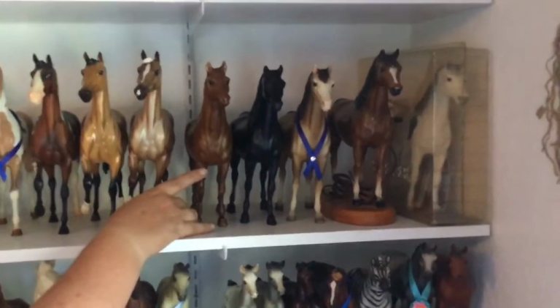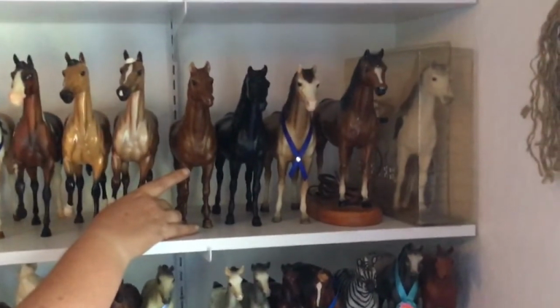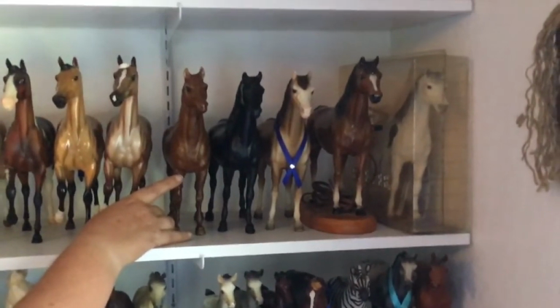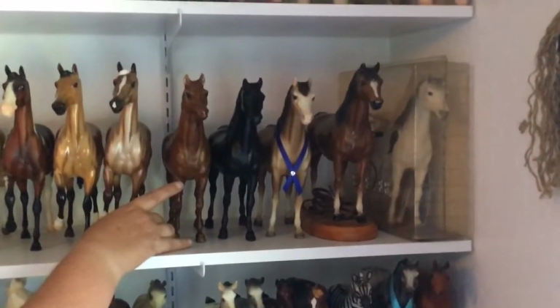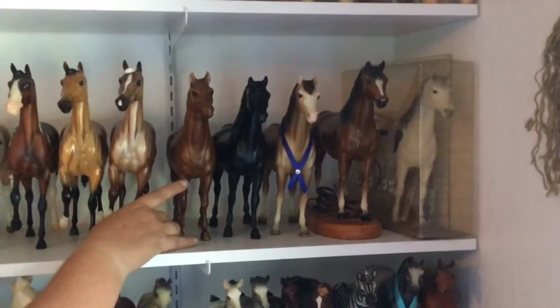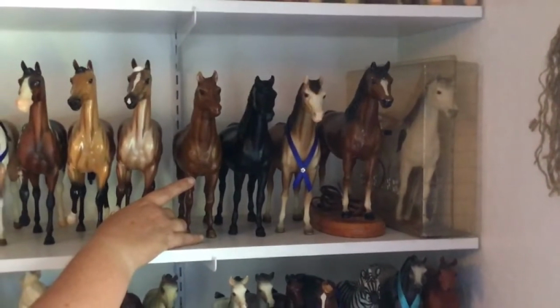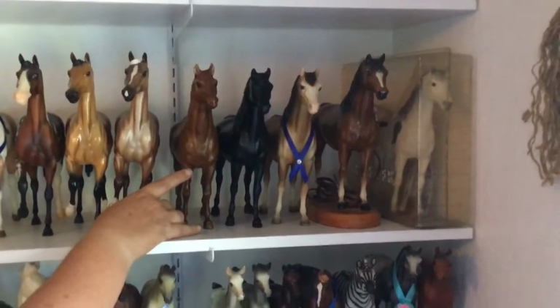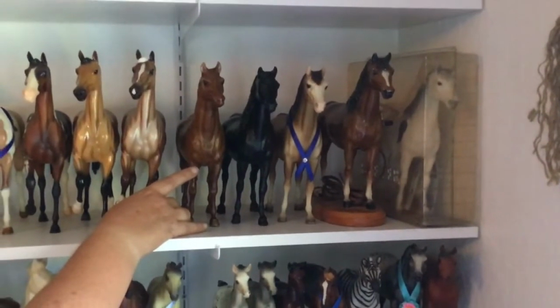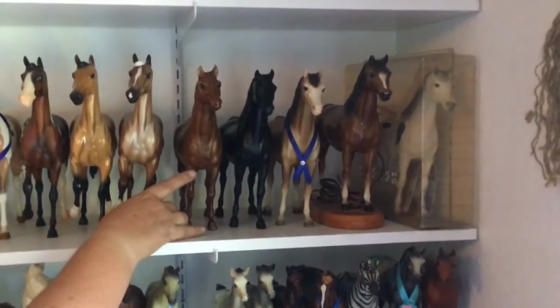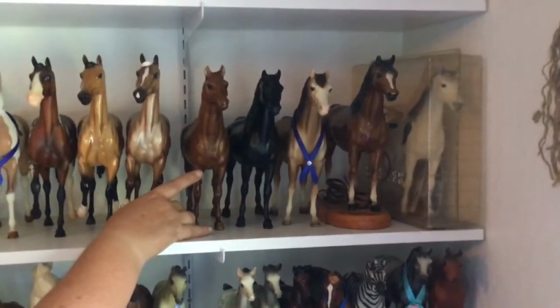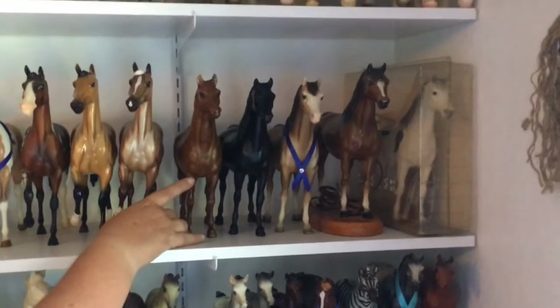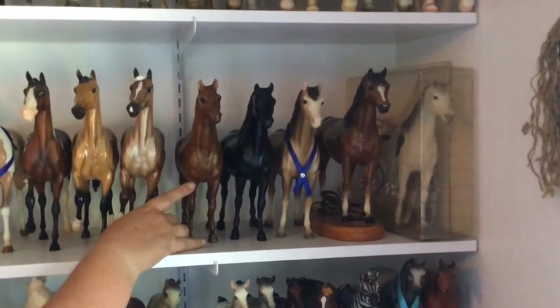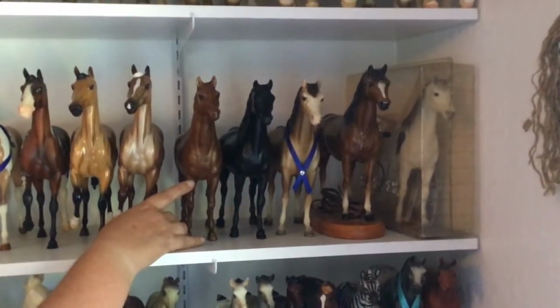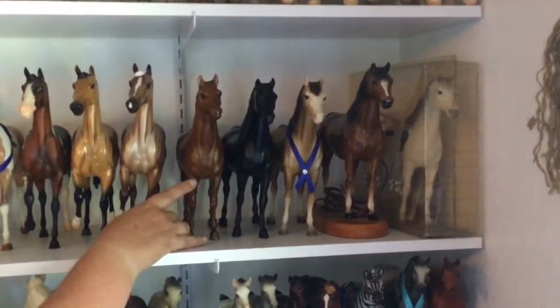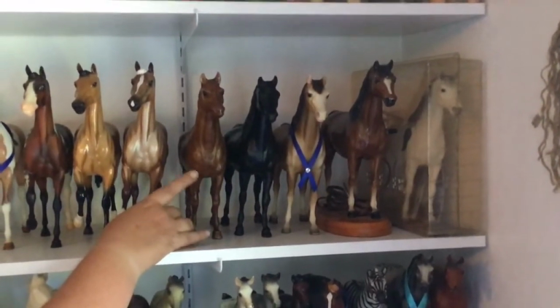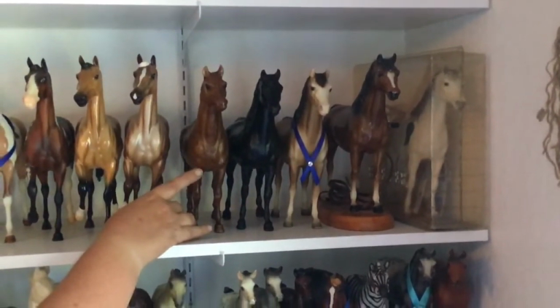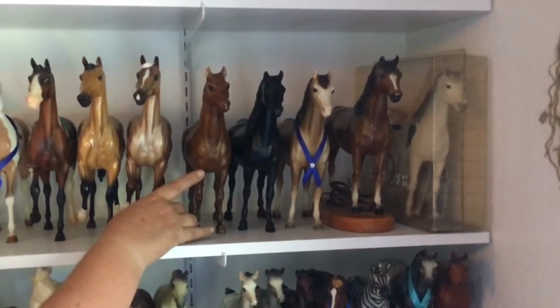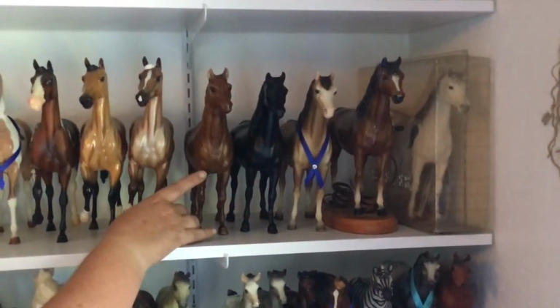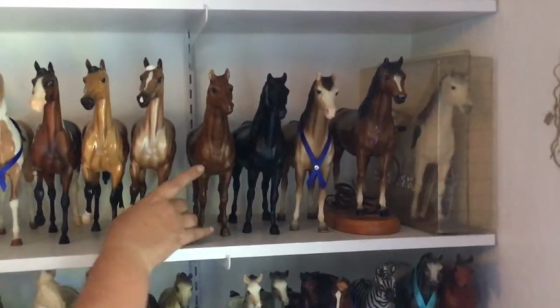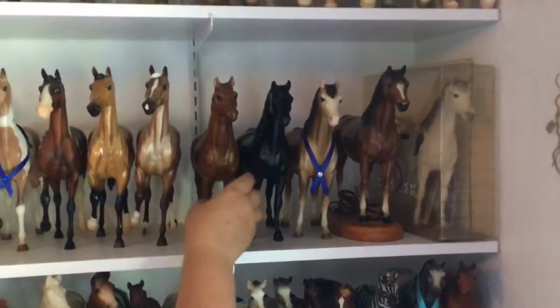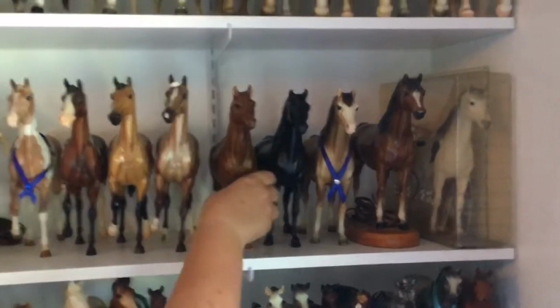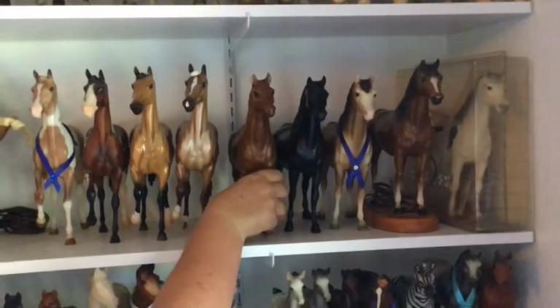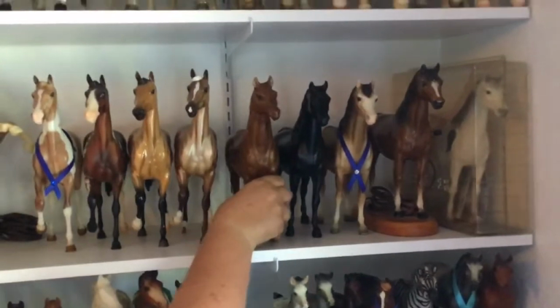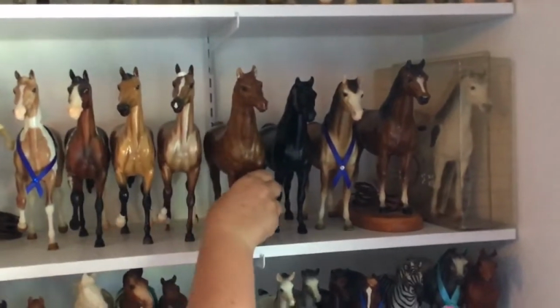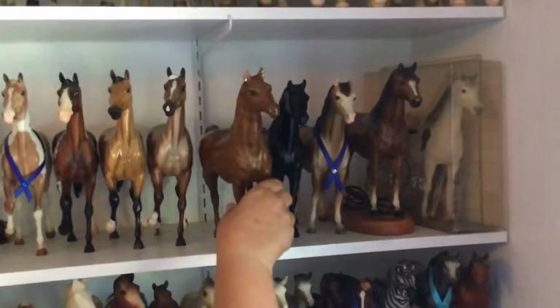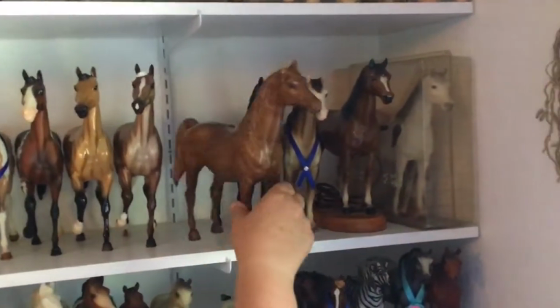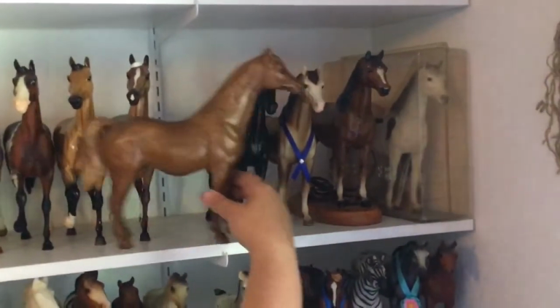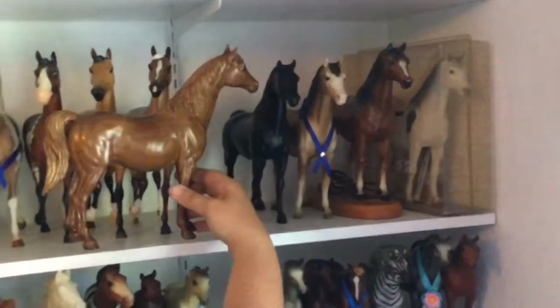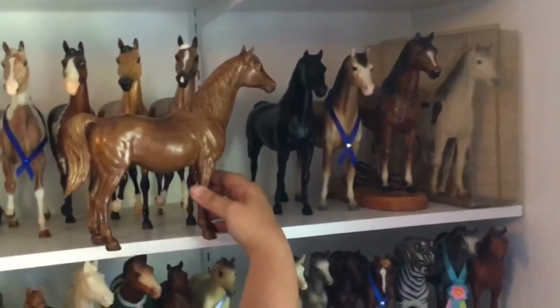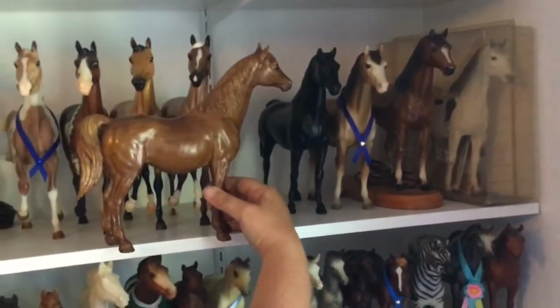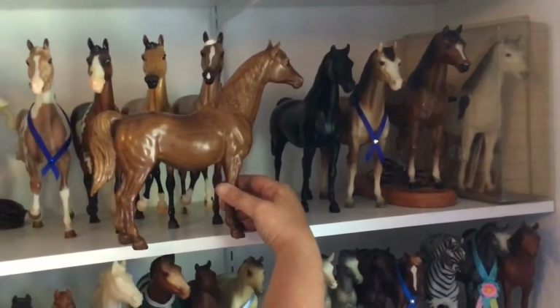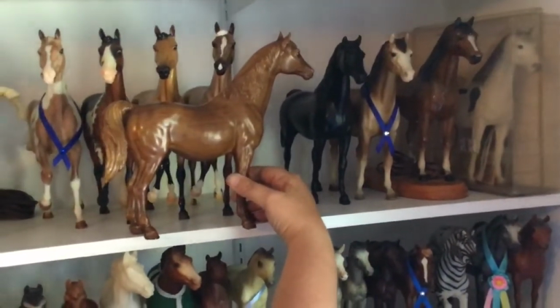The Family Arabian Mare is not my favorite mold, but I do have quite a few of them — I have four. But first, this is not a Family Arabian Mare. This is the ultra-rare in-between mare.